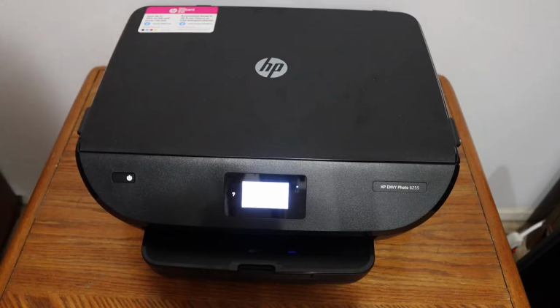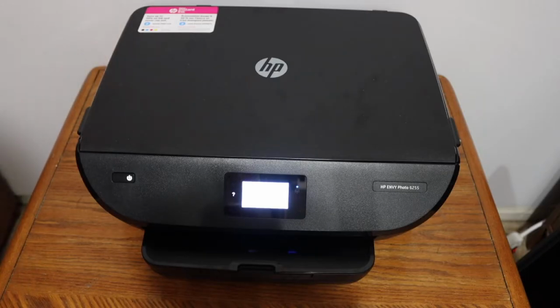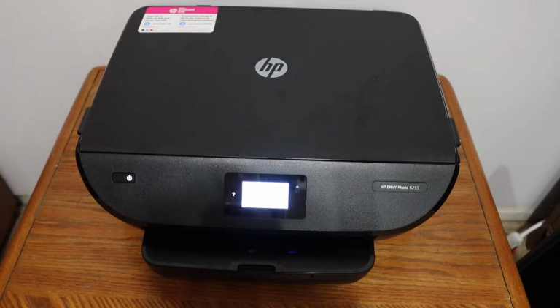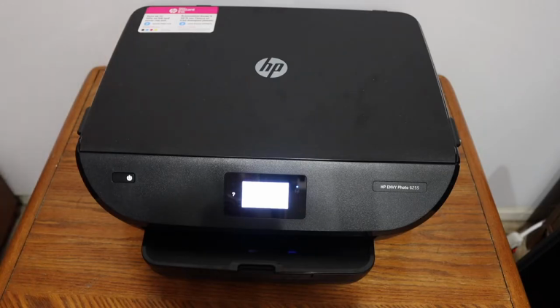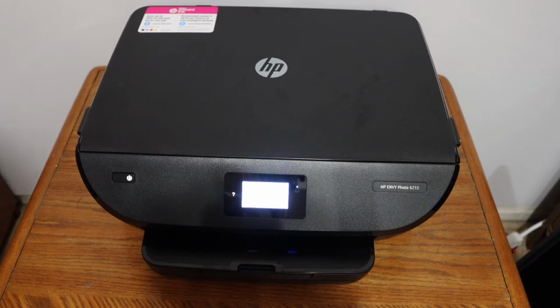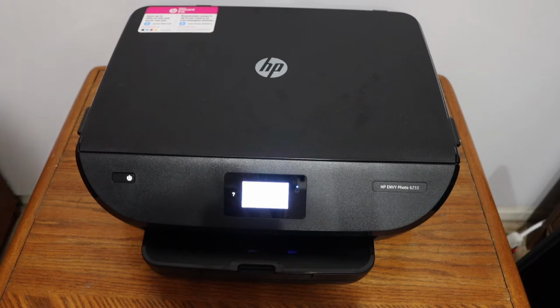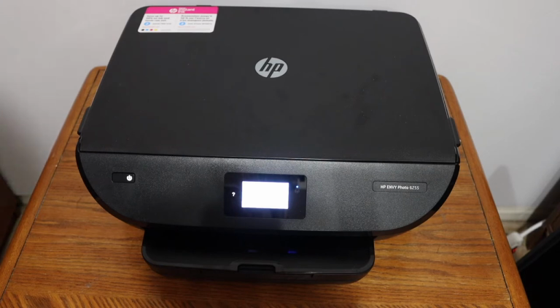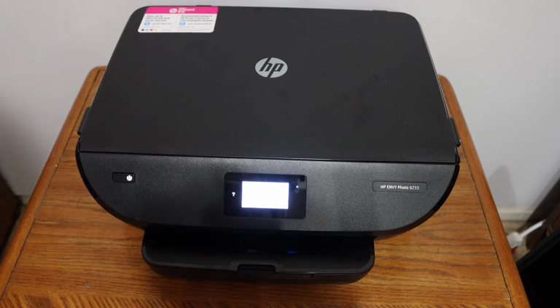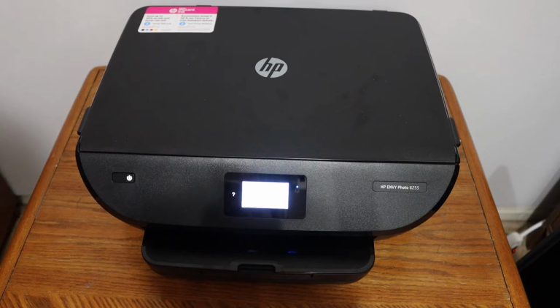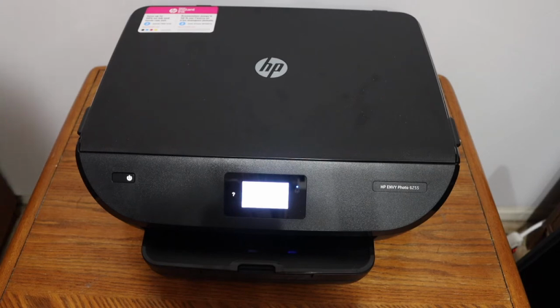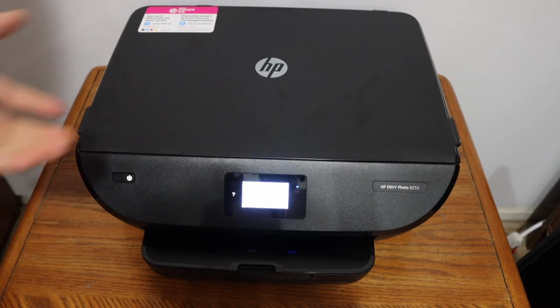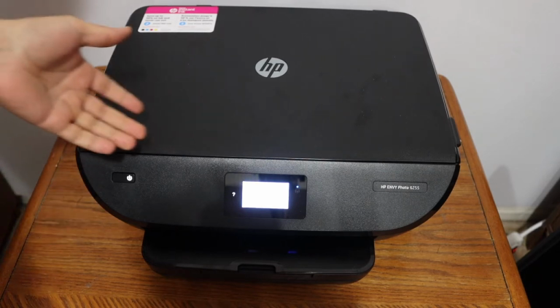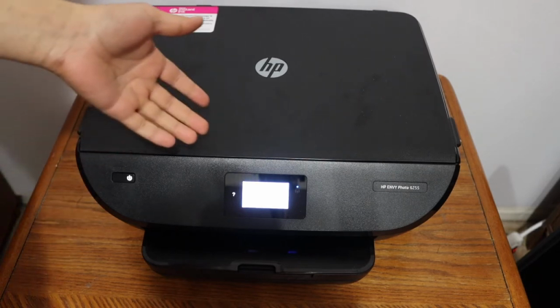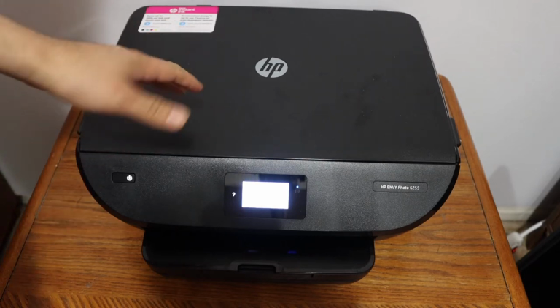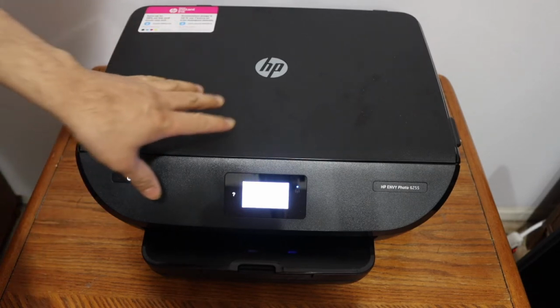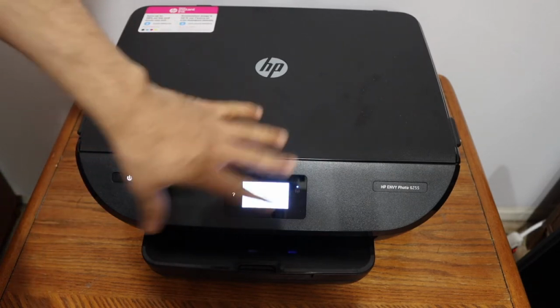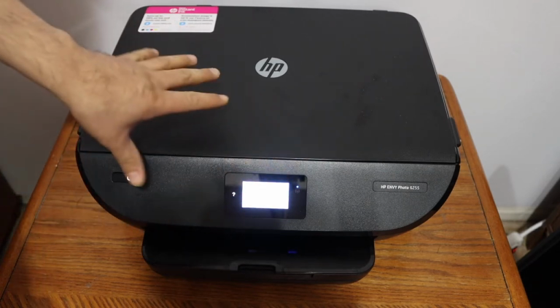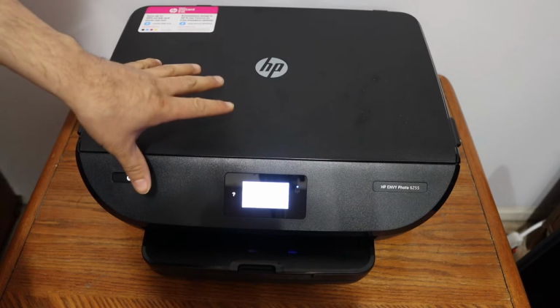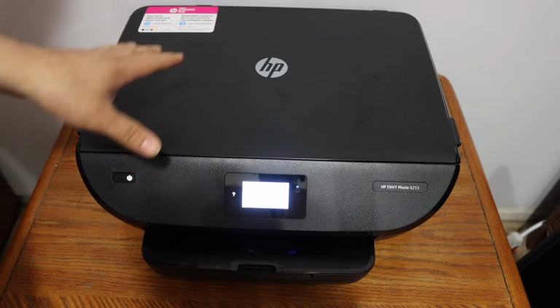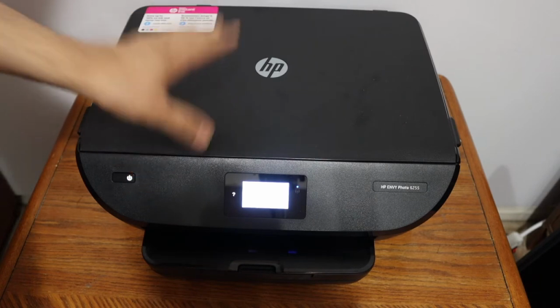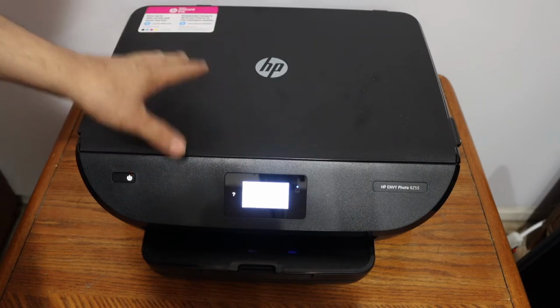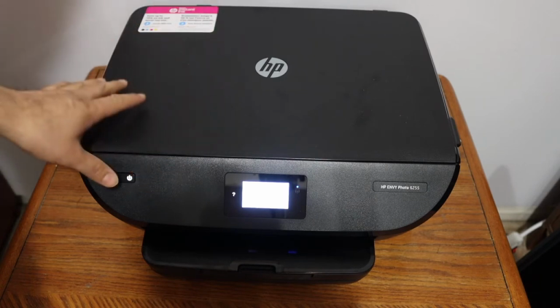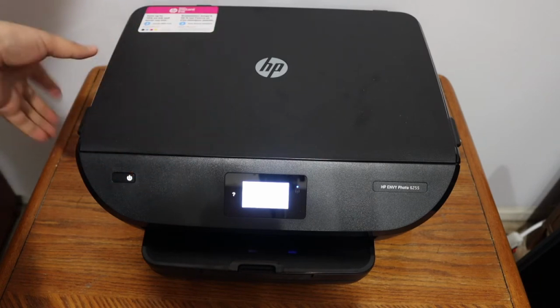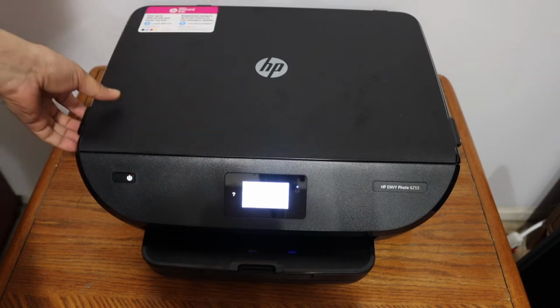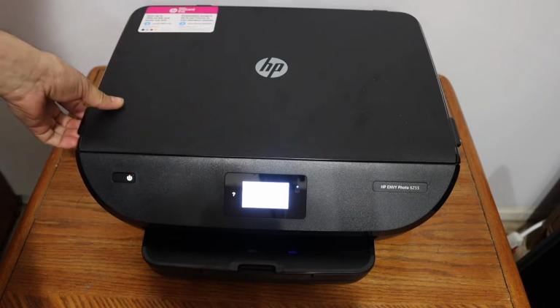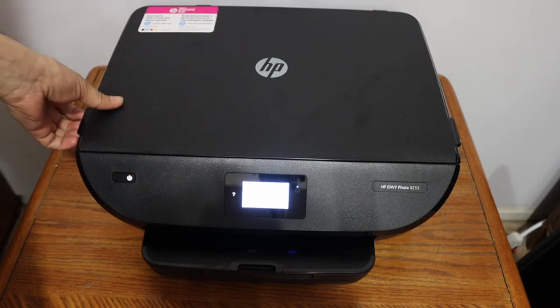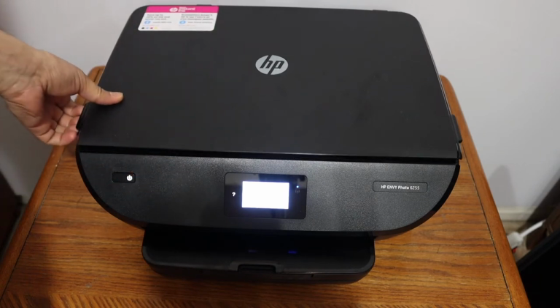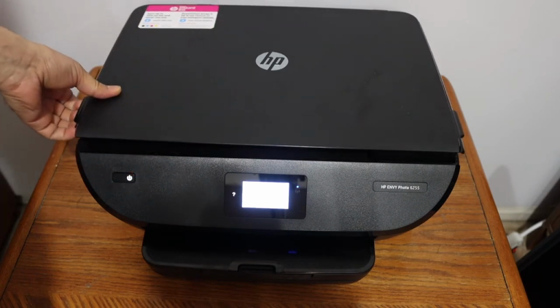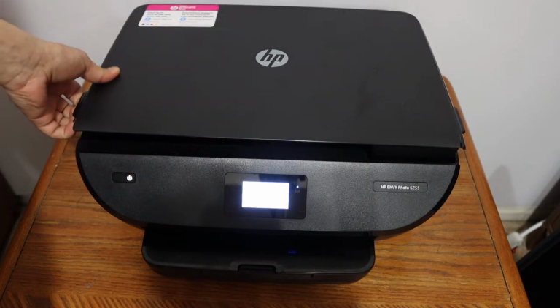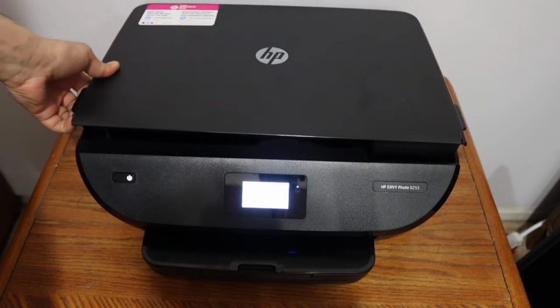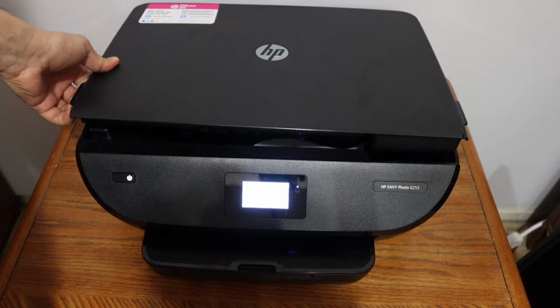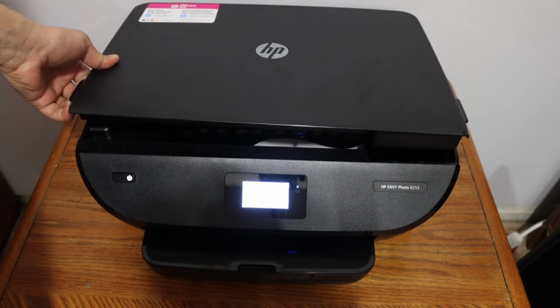This video is about the HP OfficeJet Photo 6255 printer. I'm going to show you how to replace the ink cartridges. The first step is to switch on the printer and open the ink cartridge chamber.